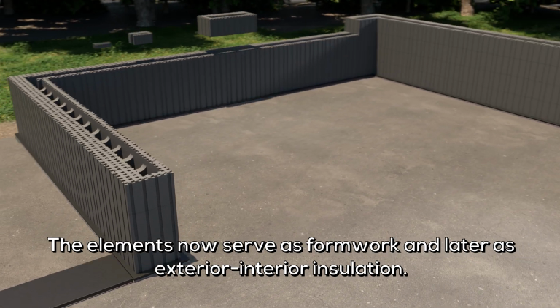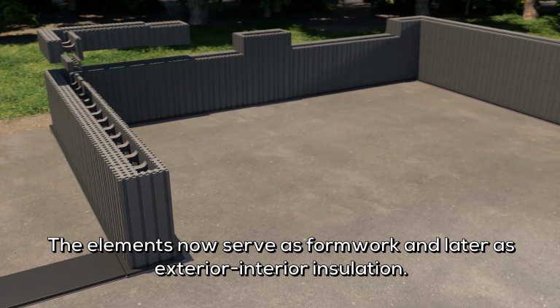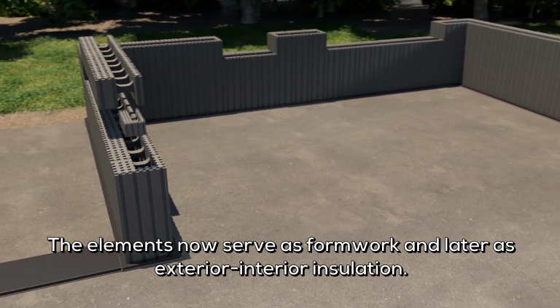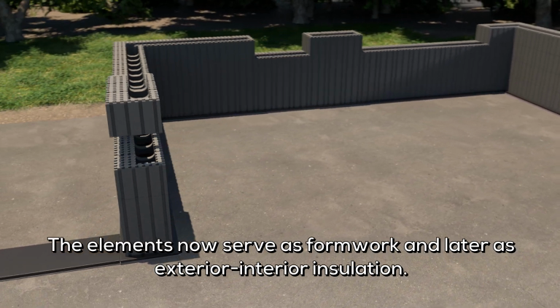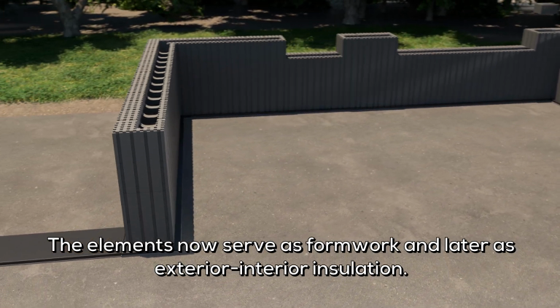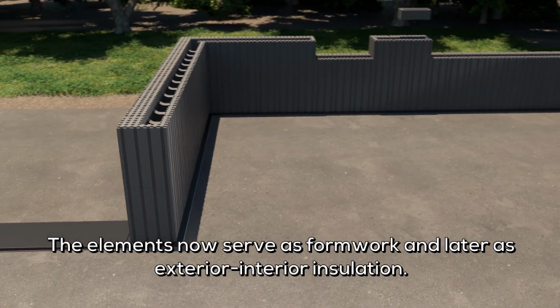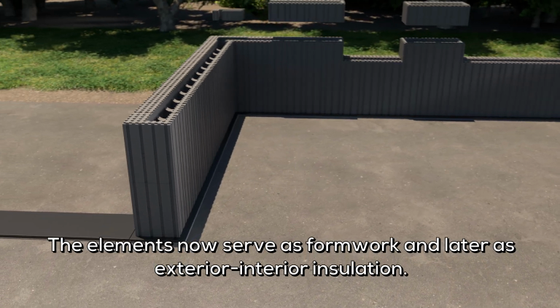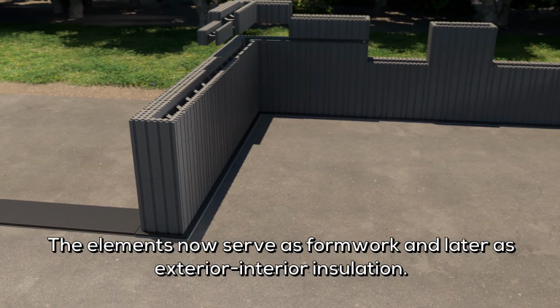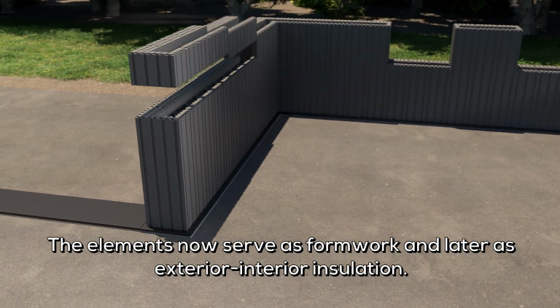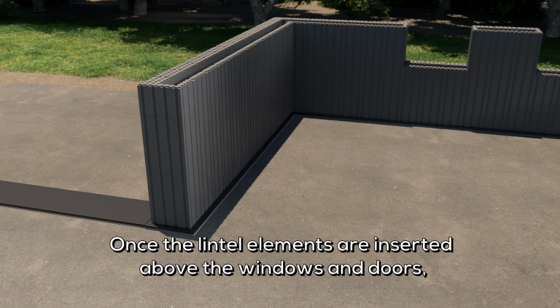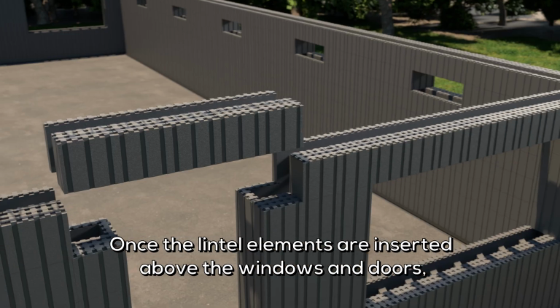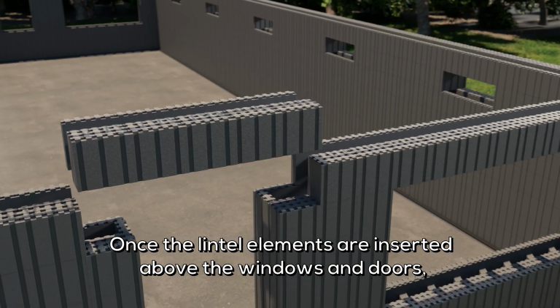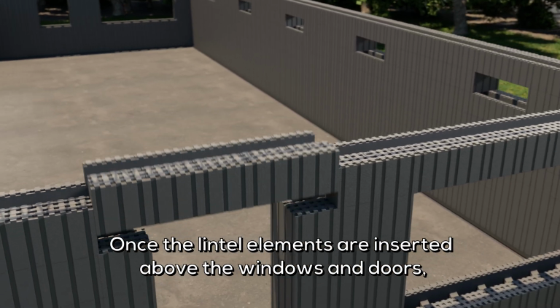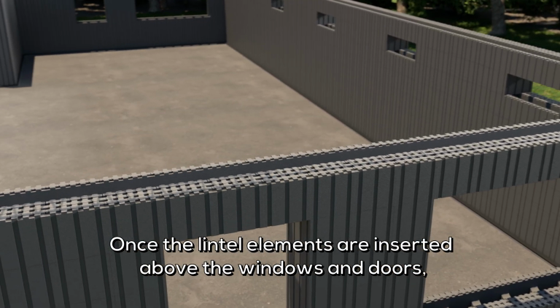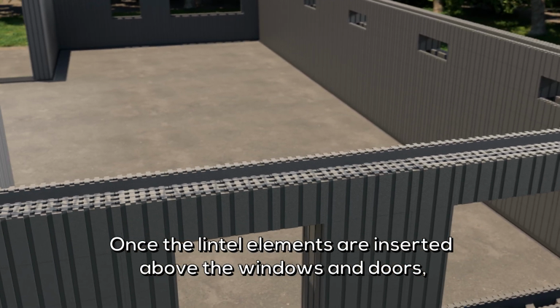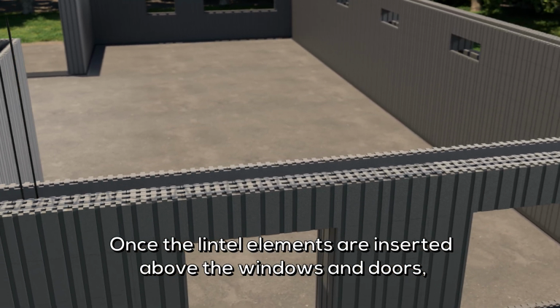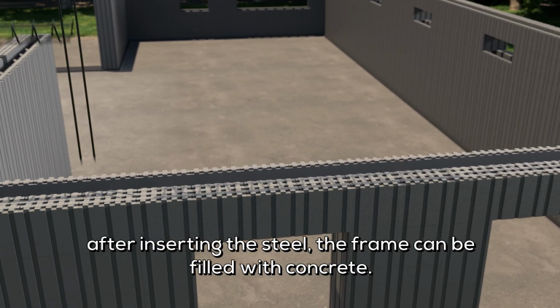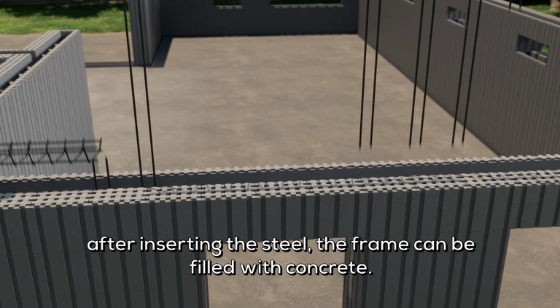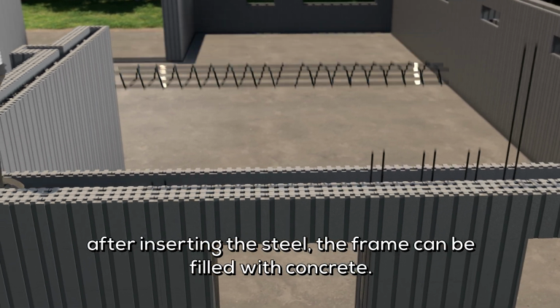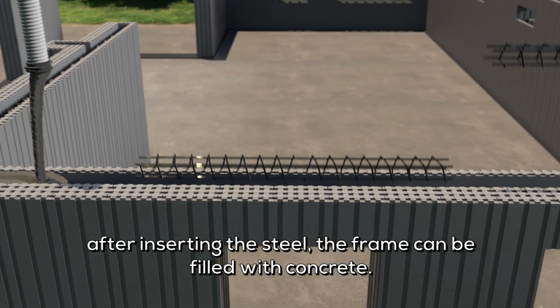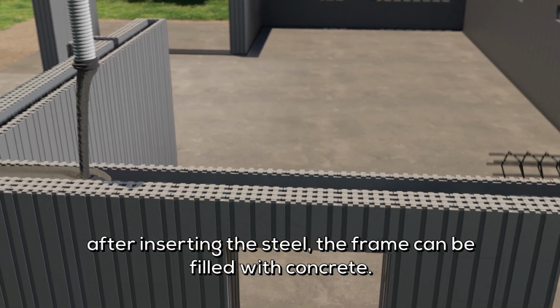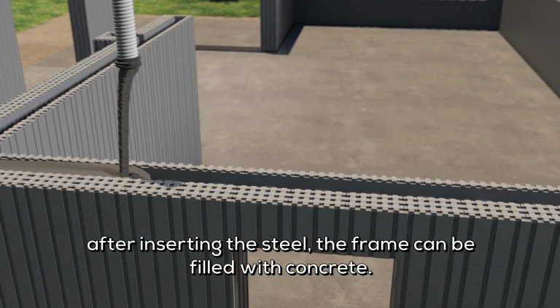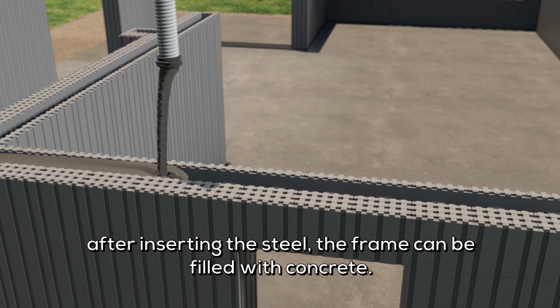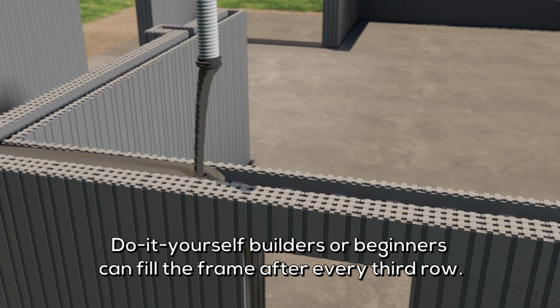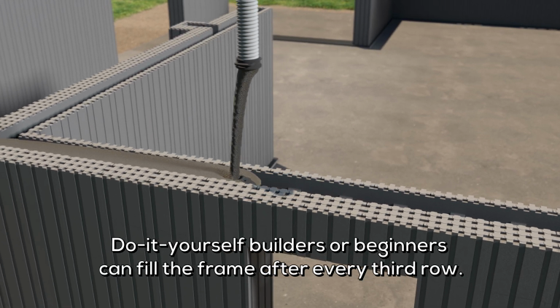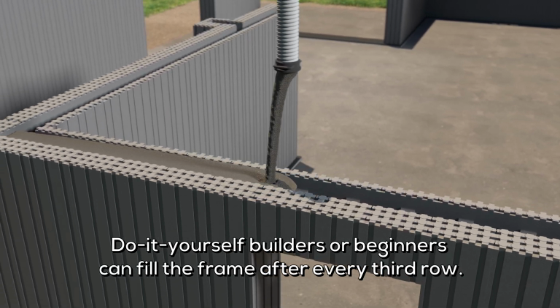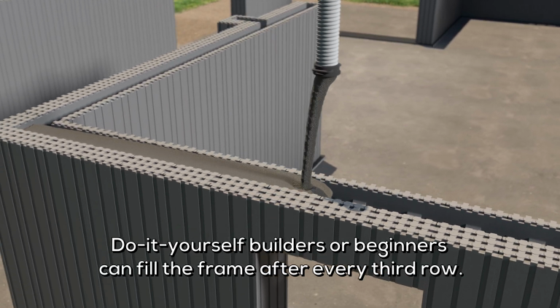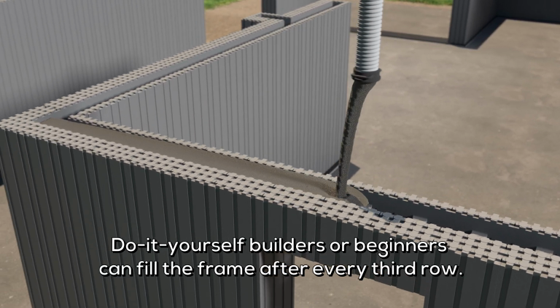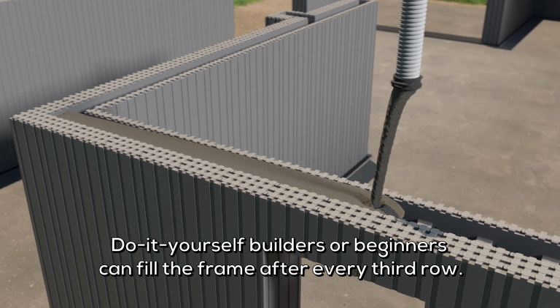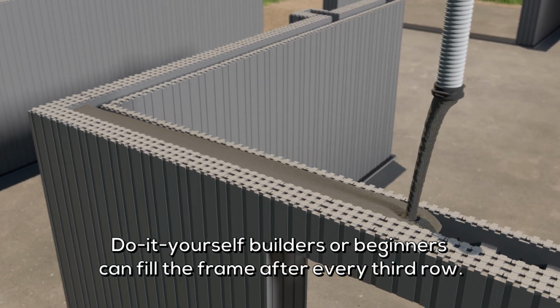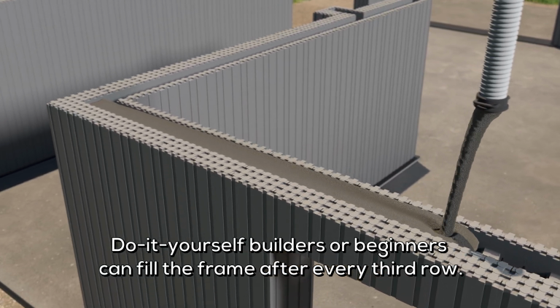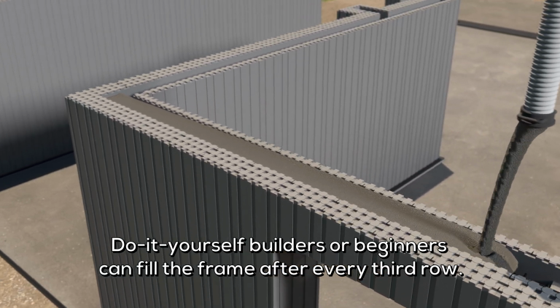The elements now serve as formwork and later as exterior and interior insulation. Once the lintel elements are inserted above the windows and doors, after inserting the steel, the frame can be filled with concrete. Do-it-yourself builders or beginners can fill the frame after every third row.